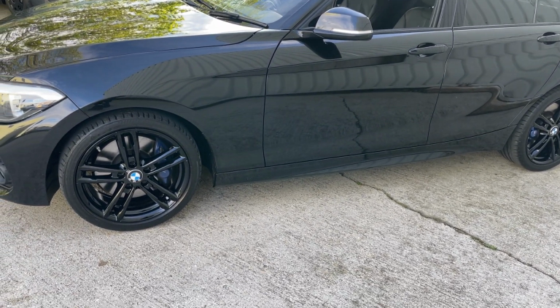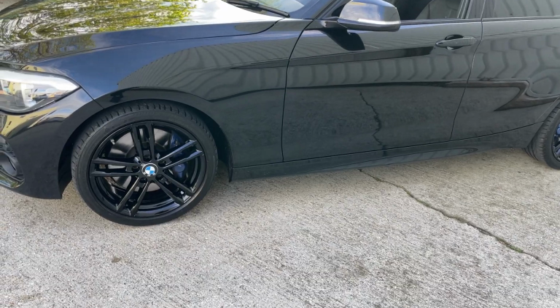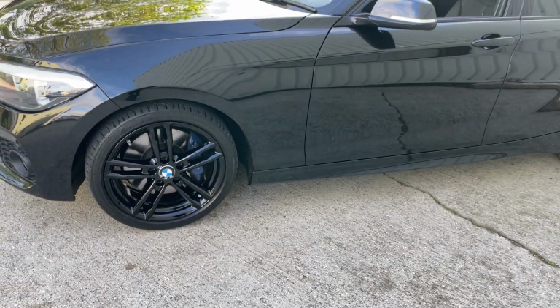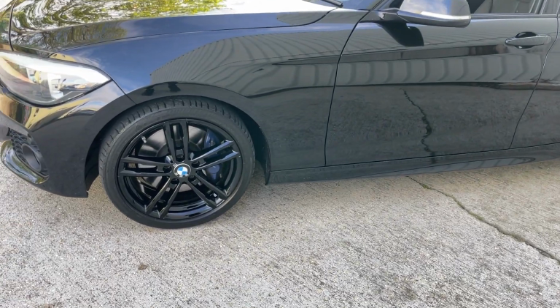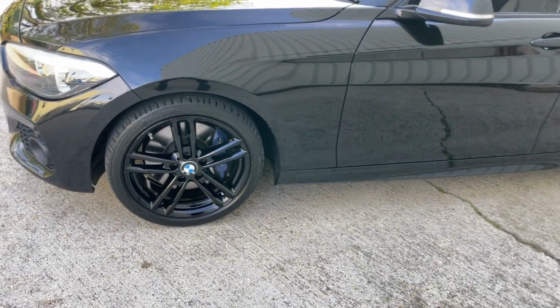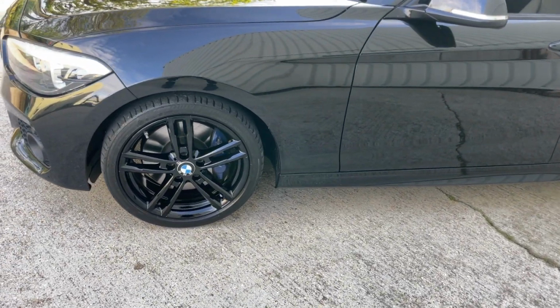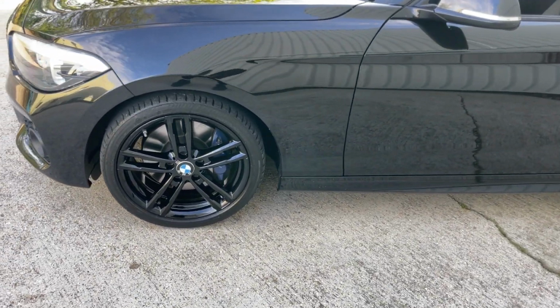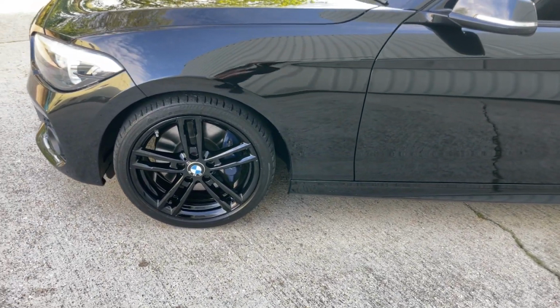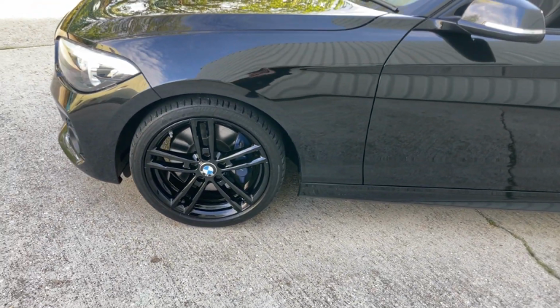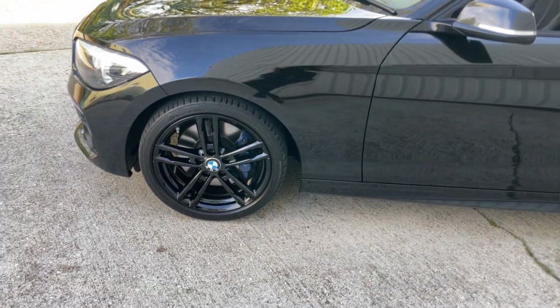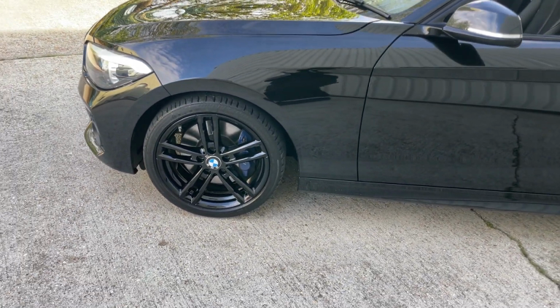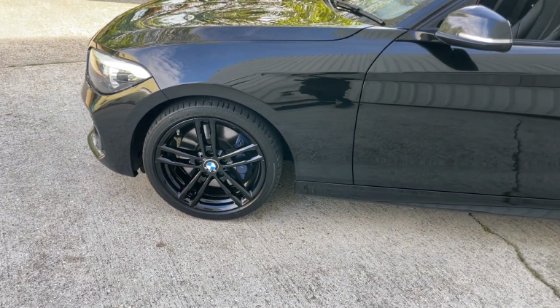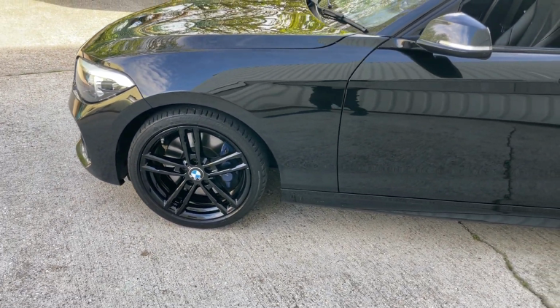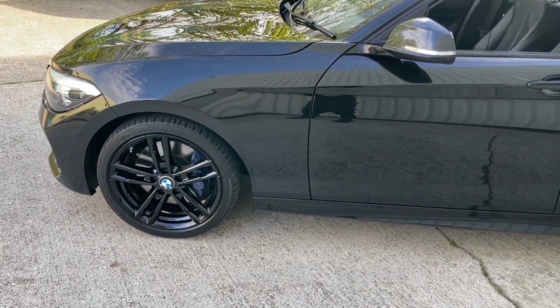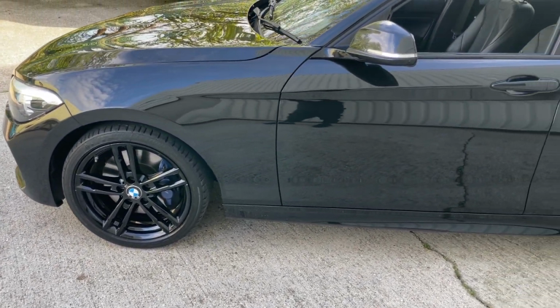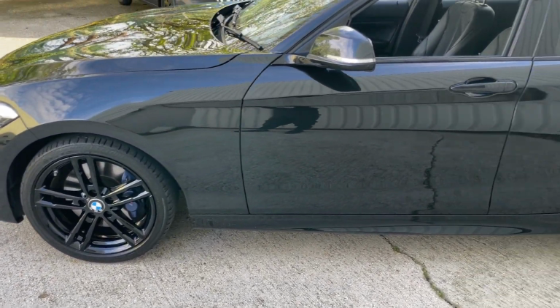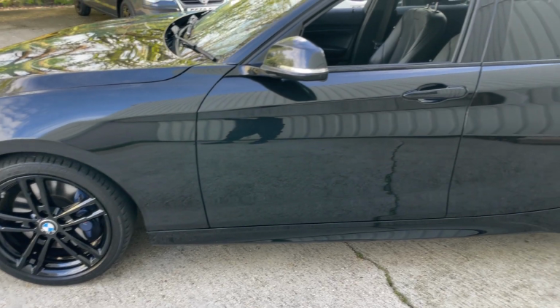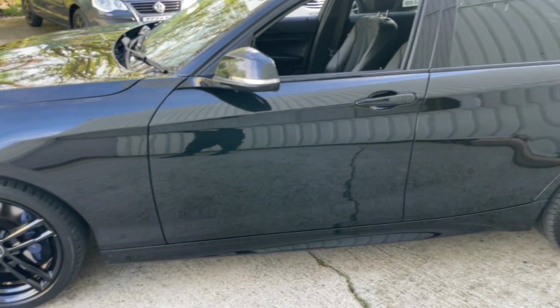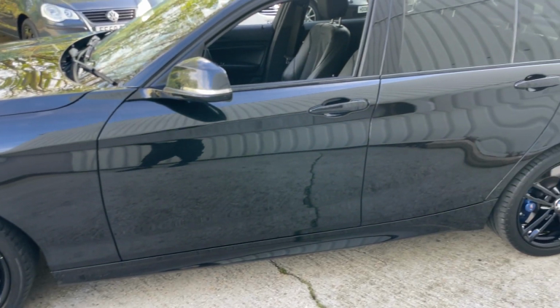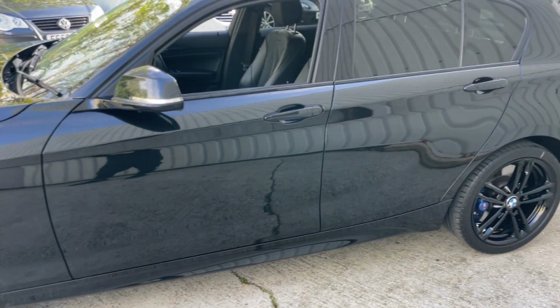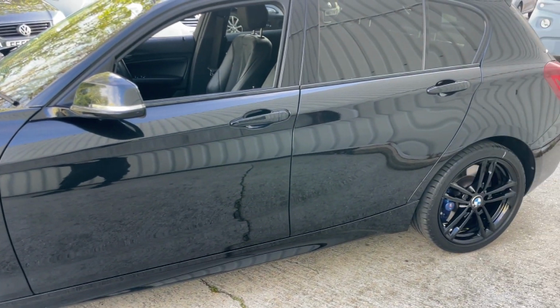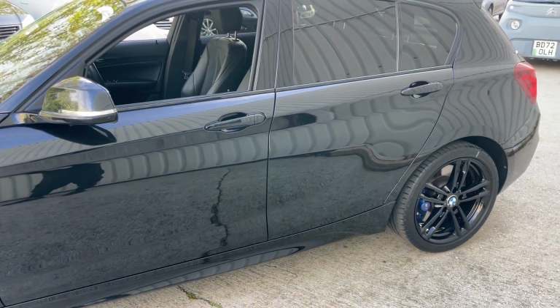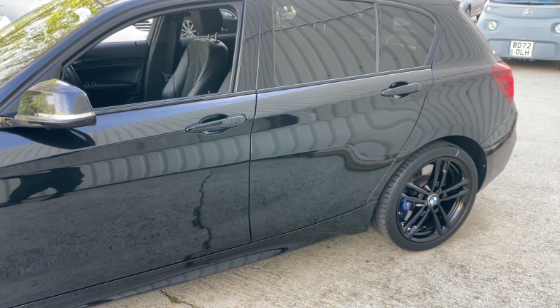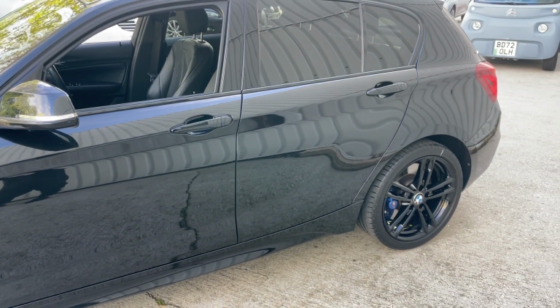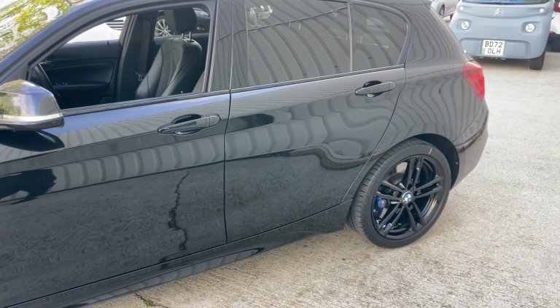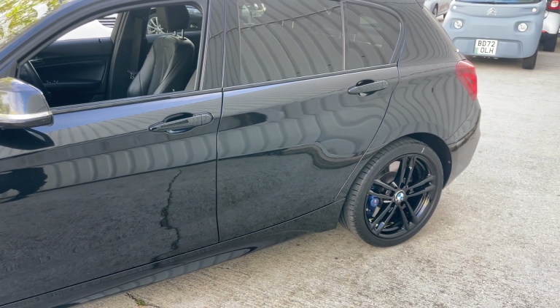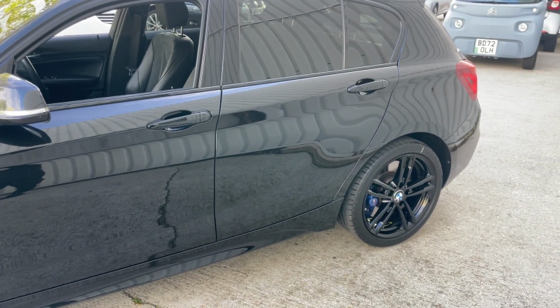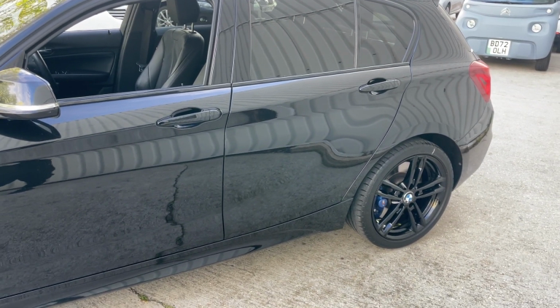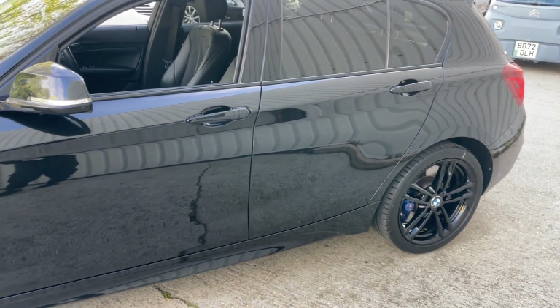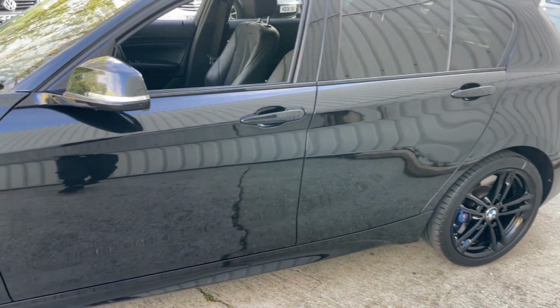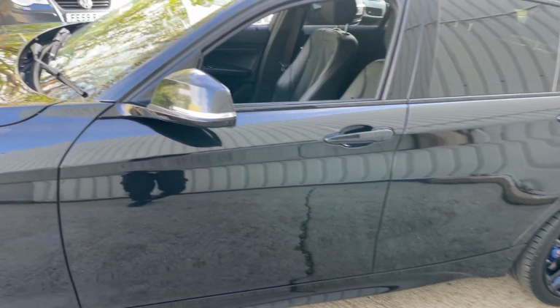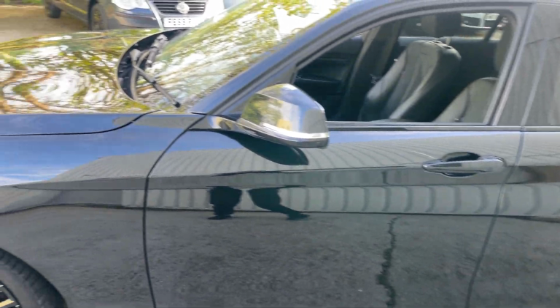It has 18-inch gloss black alloy wheels which are in absolutely perfect condition, with gloss black throughout. It's covered just 24,745